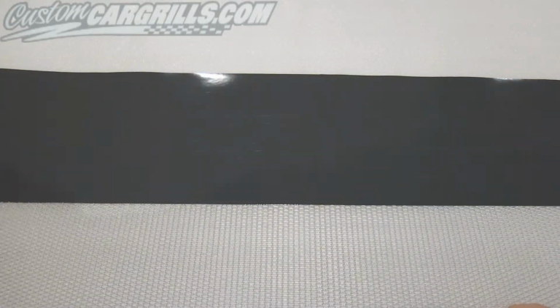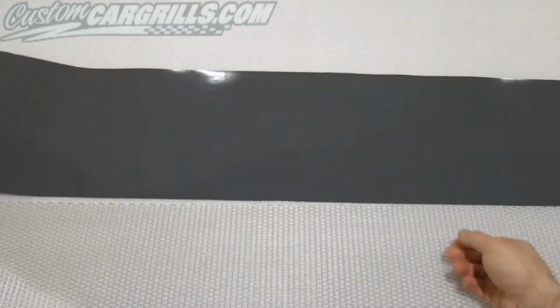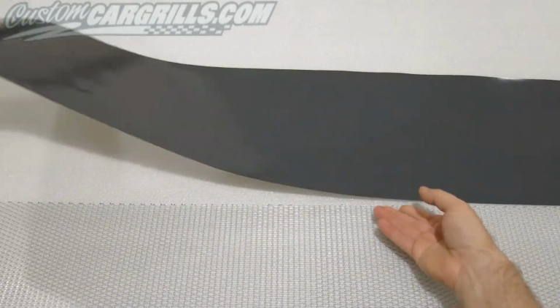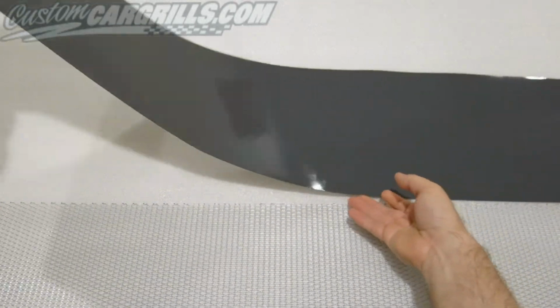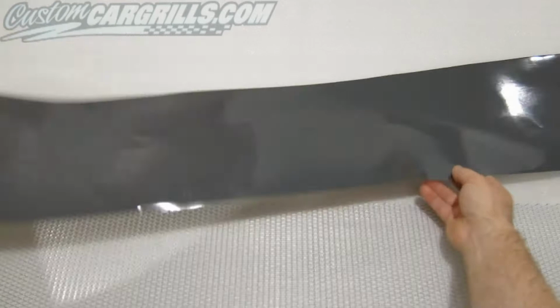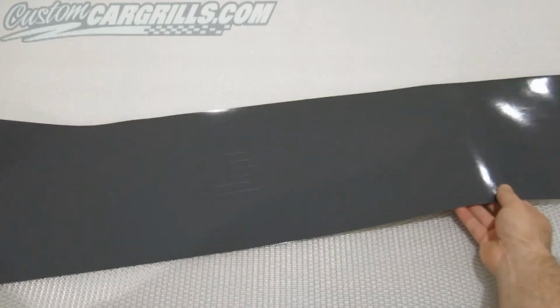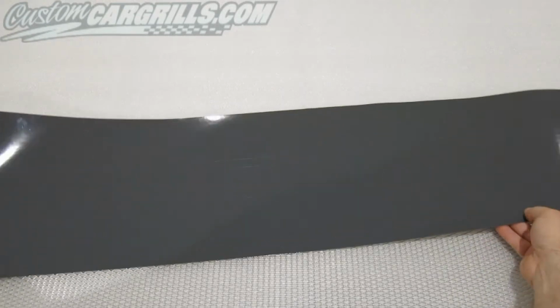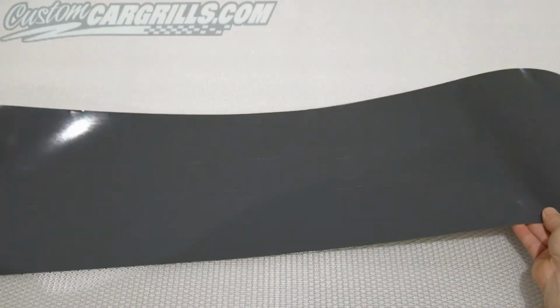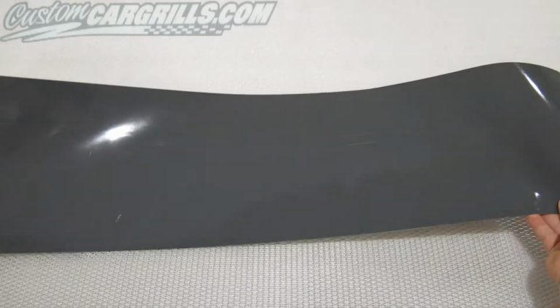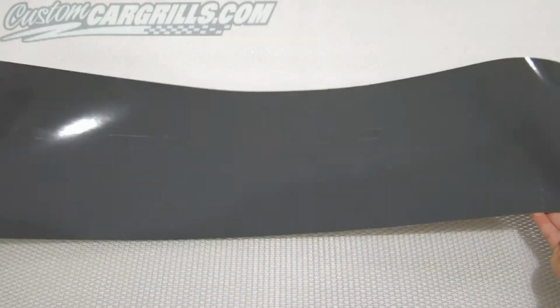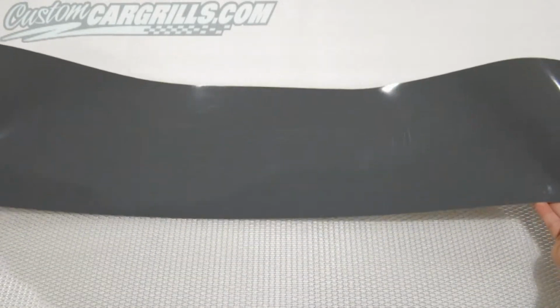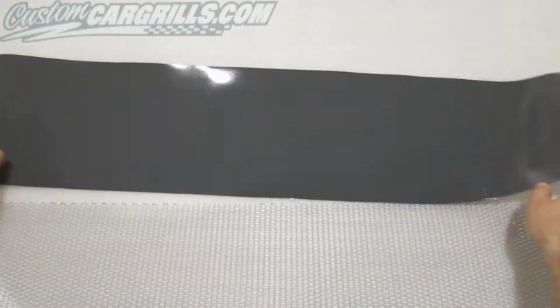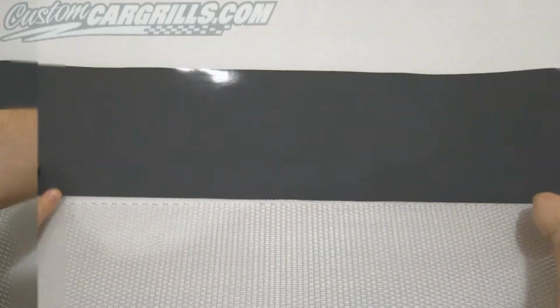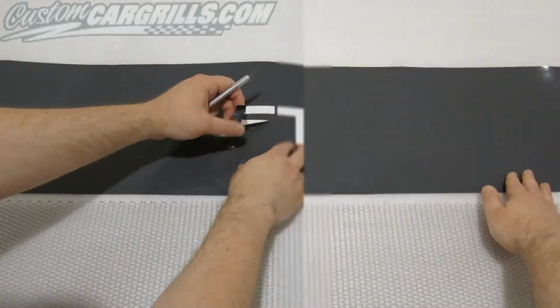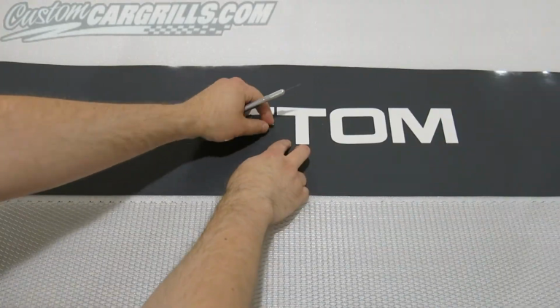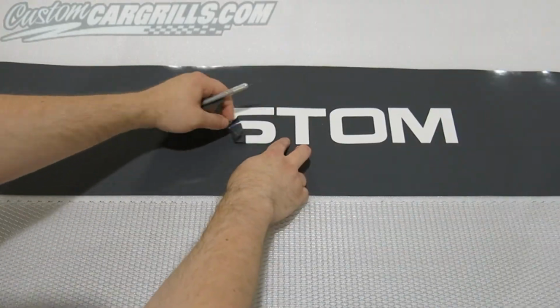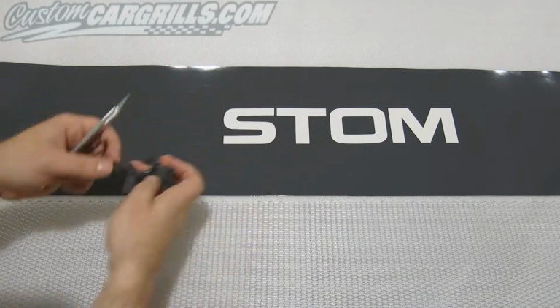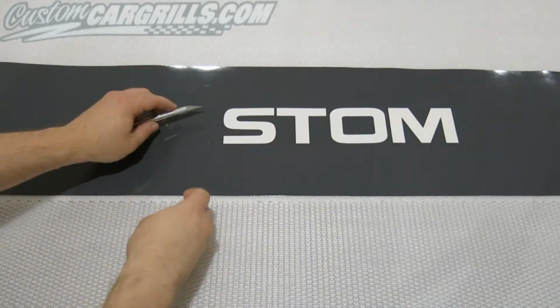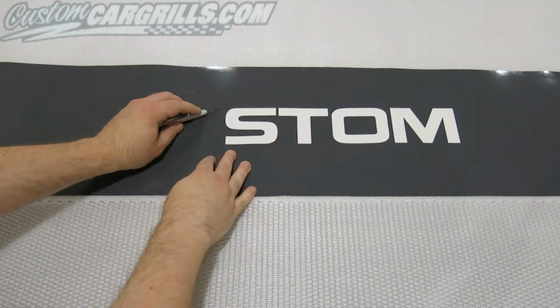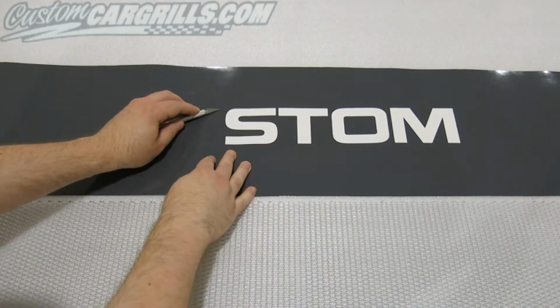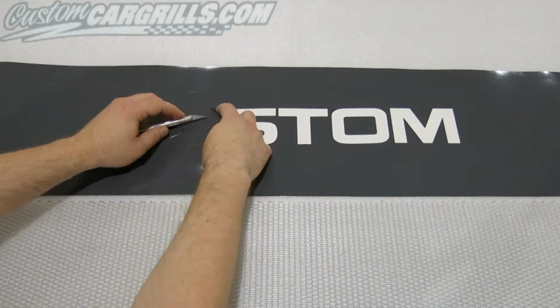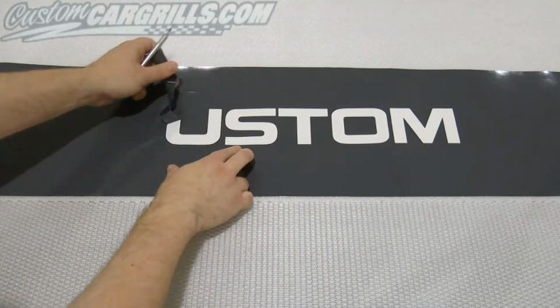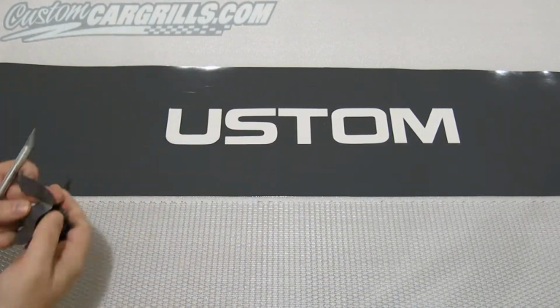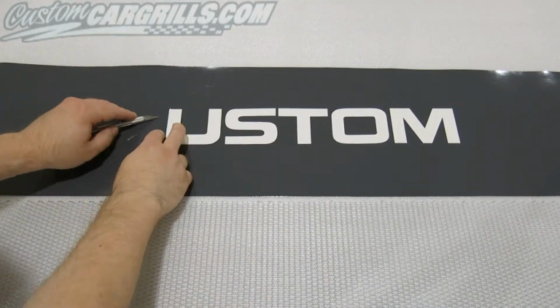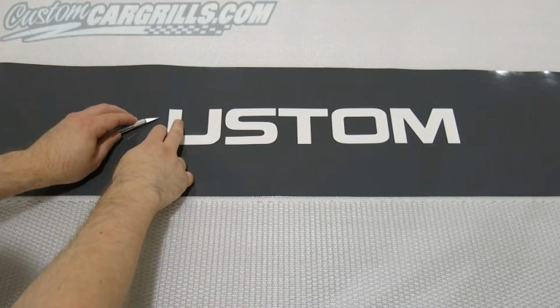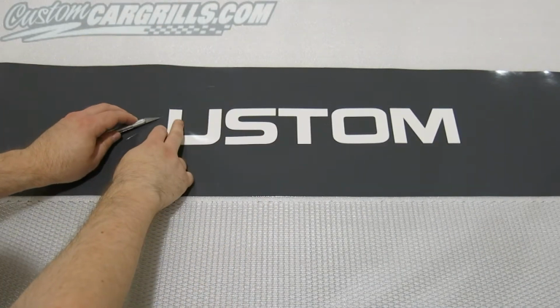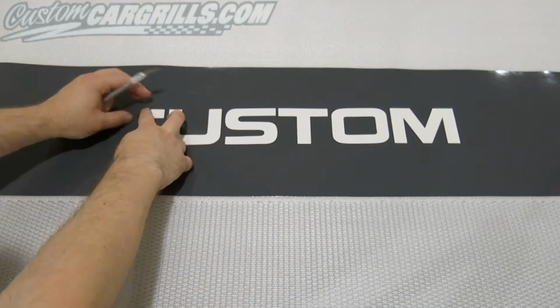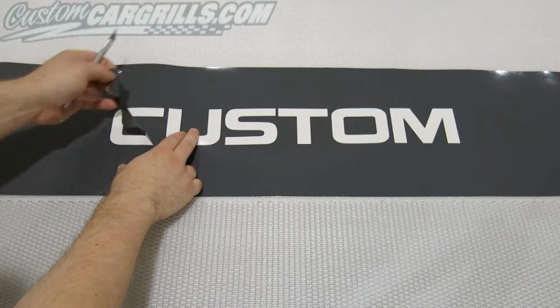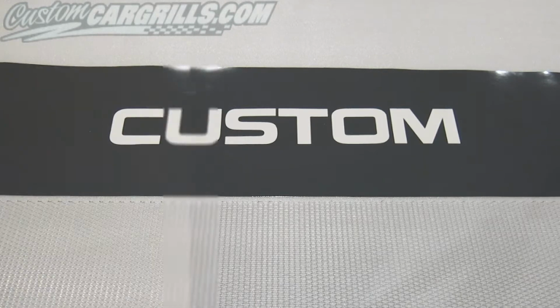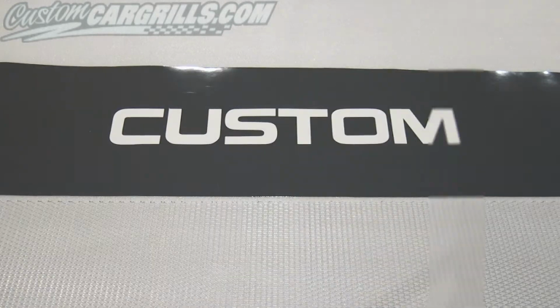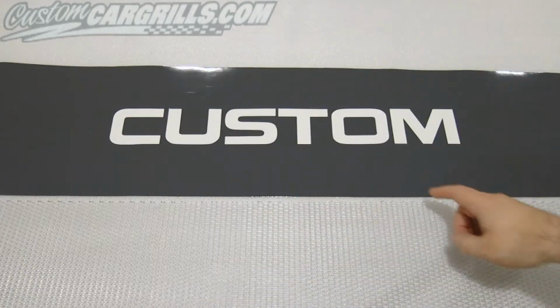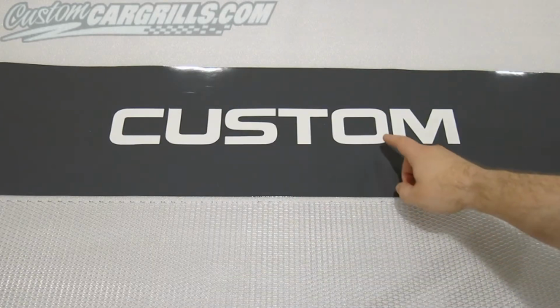I'm simply starting with a small diamond grill mesh sheet as well as some pre-cut vinyl. If the excess vinyl is not already removed, you'll need to weed that out. I typically use an exacto knife to get that done.